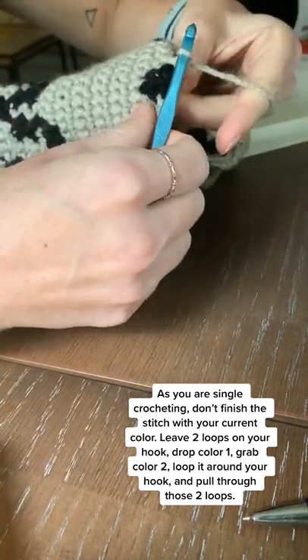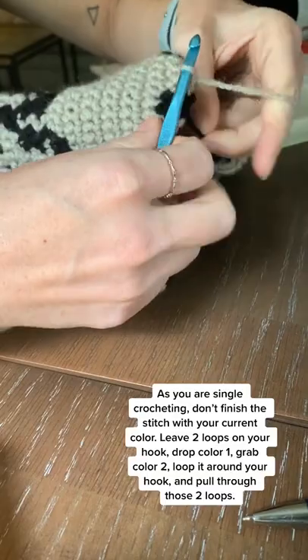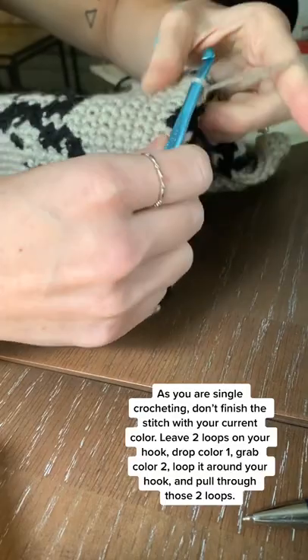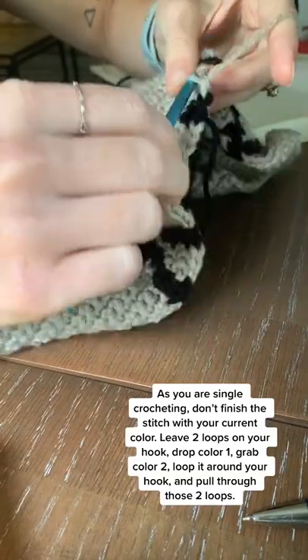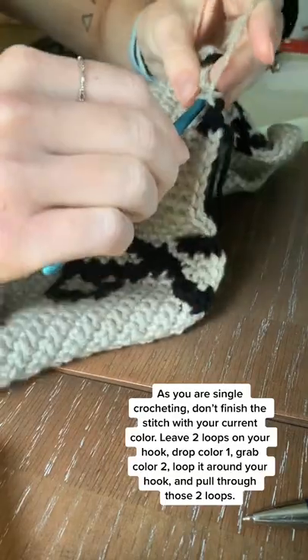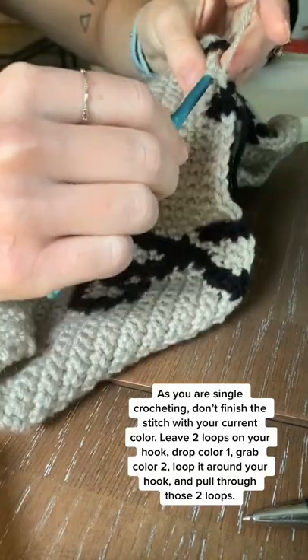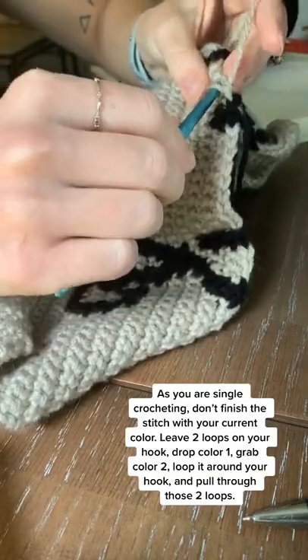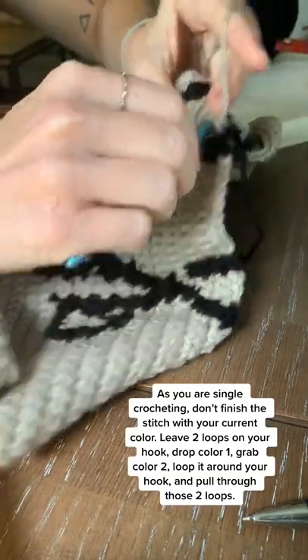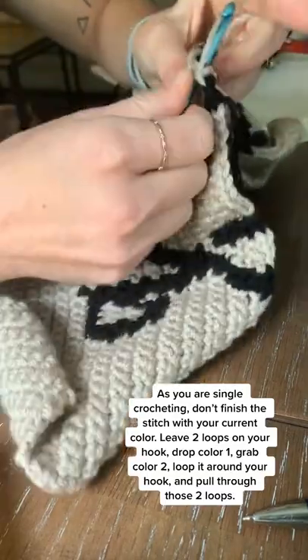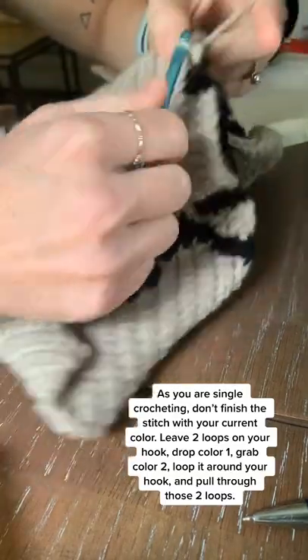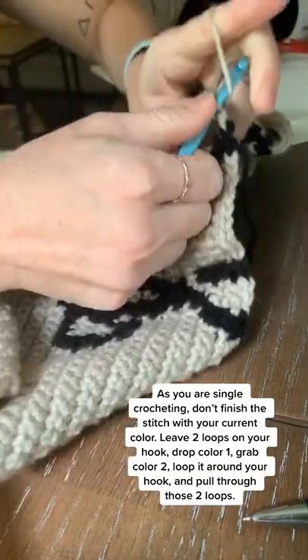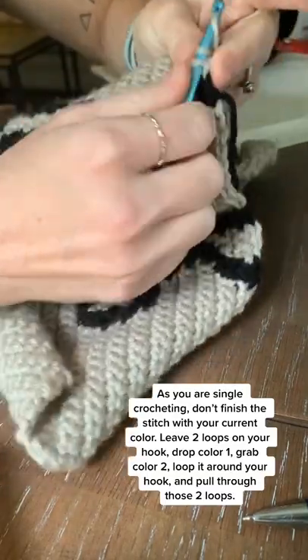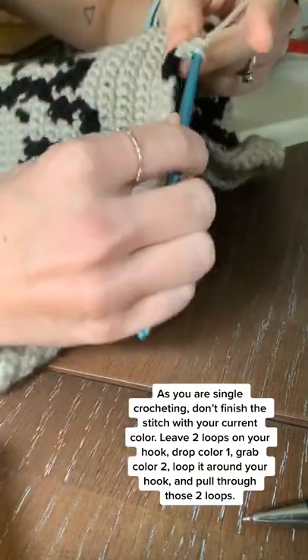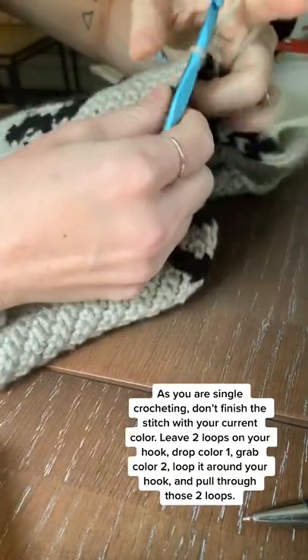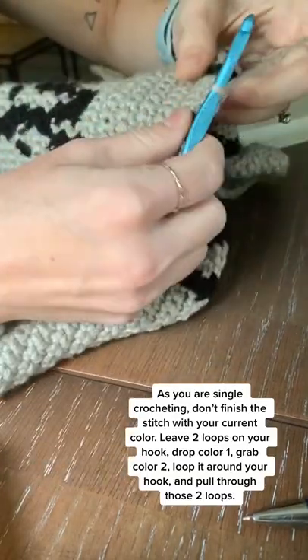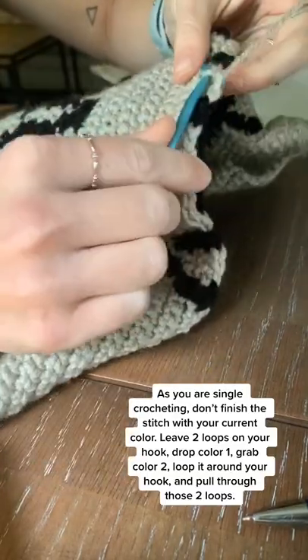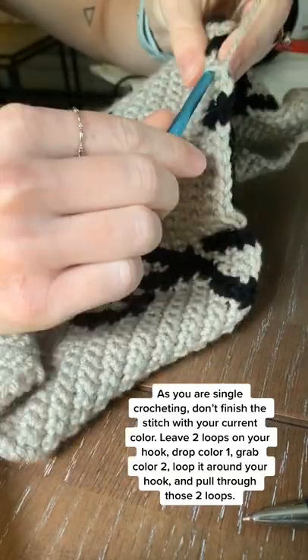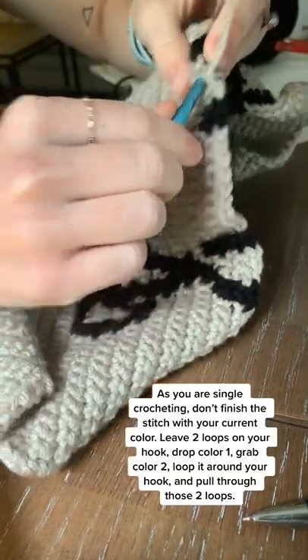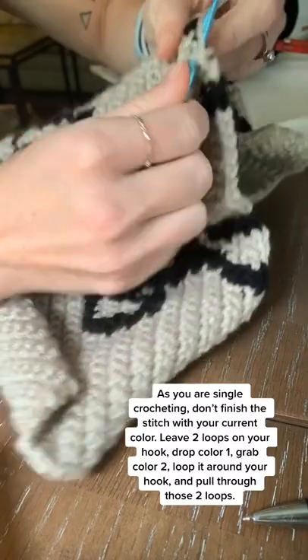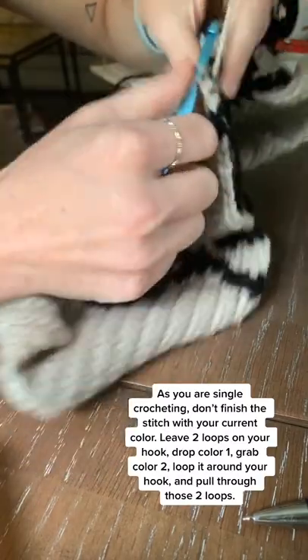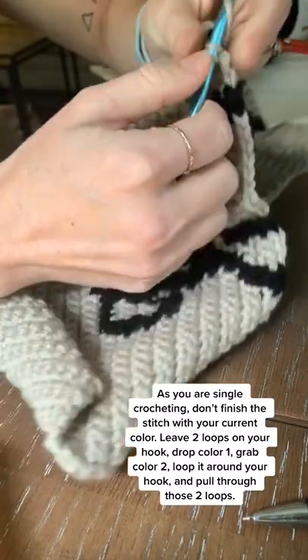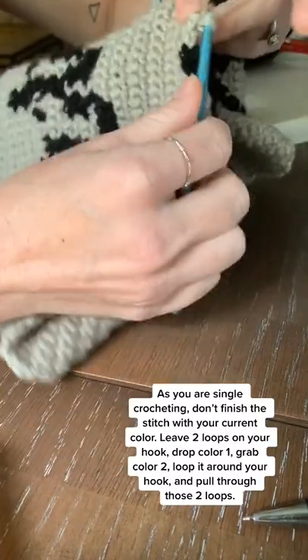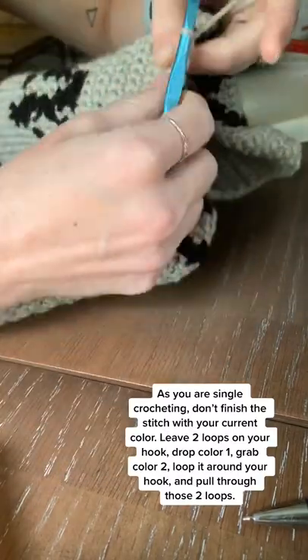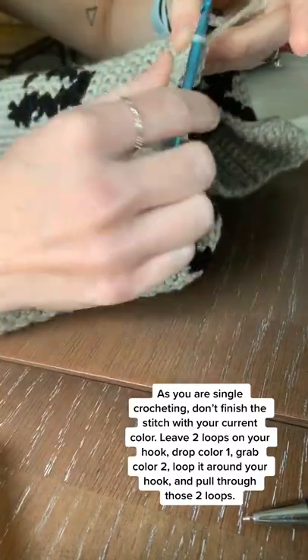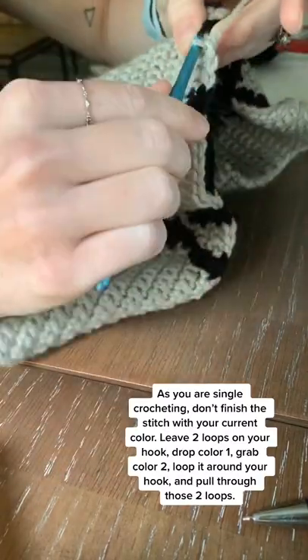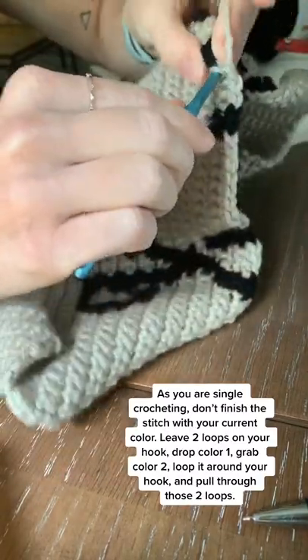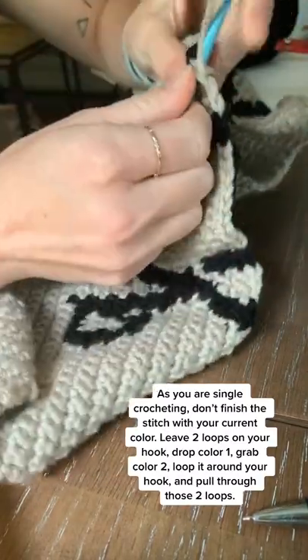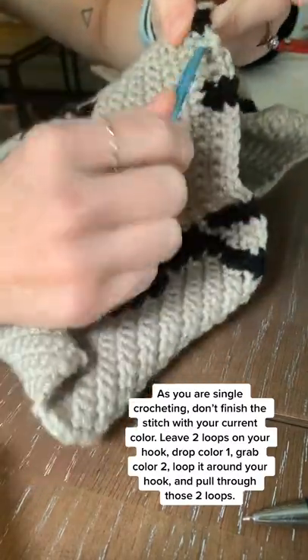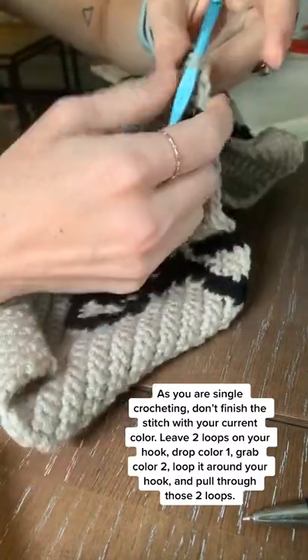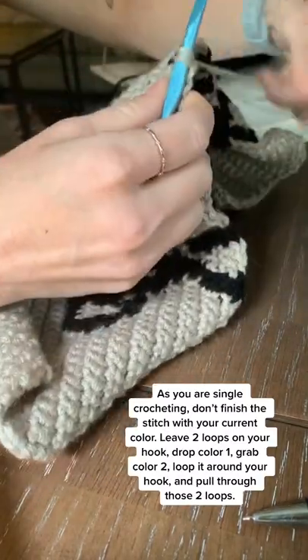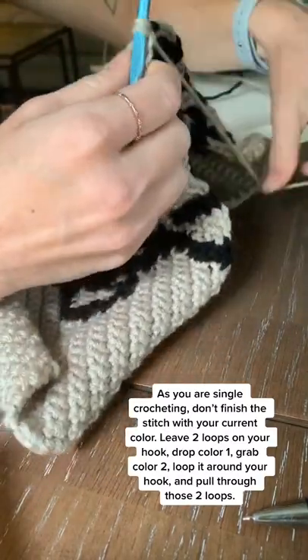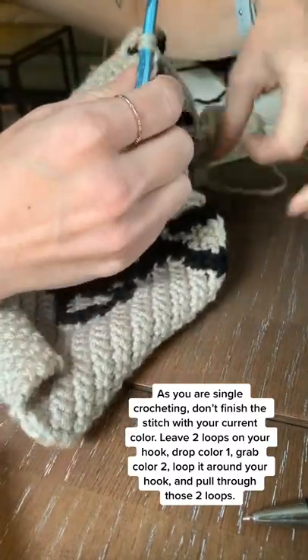You can do this with multiple colors or just two colors as I'm doing here. It might get really messy in the back if you're not doing true intarsia stitching, which I'll show you in another tutorial.